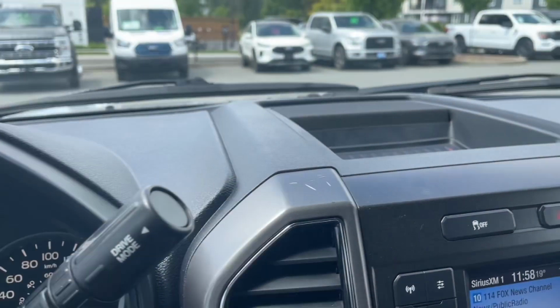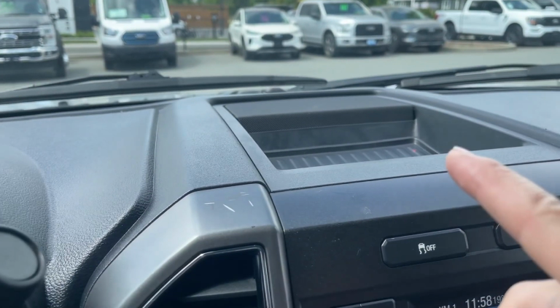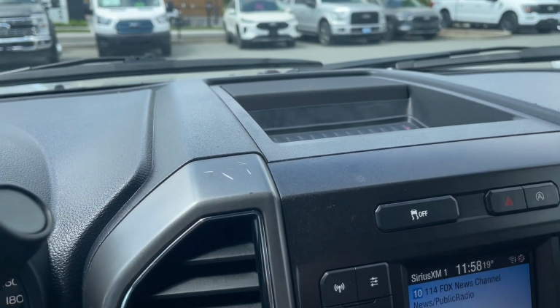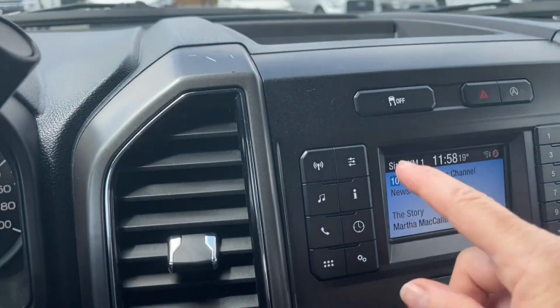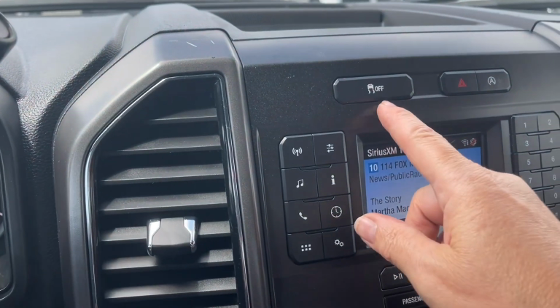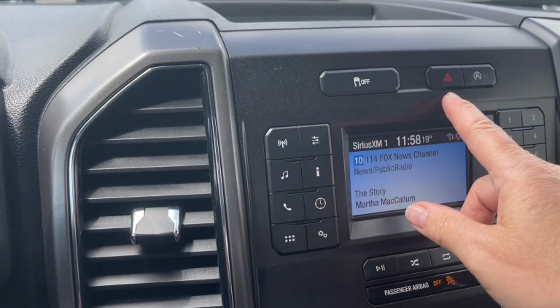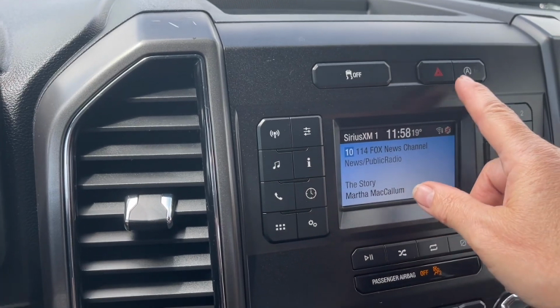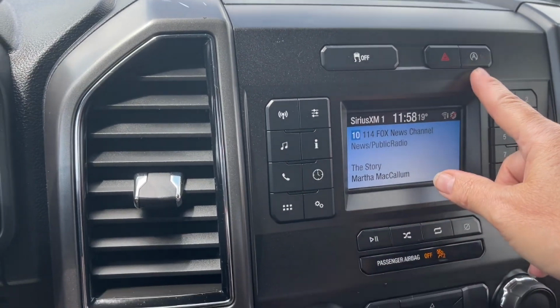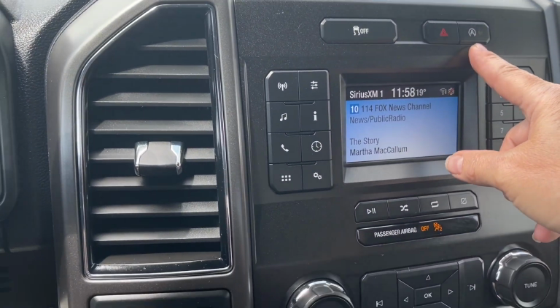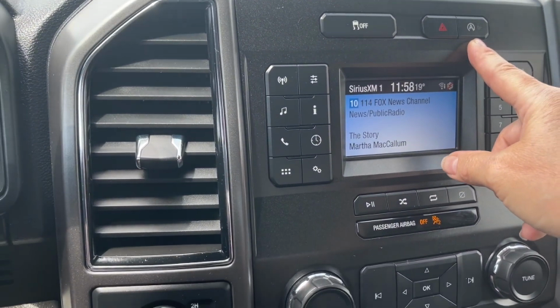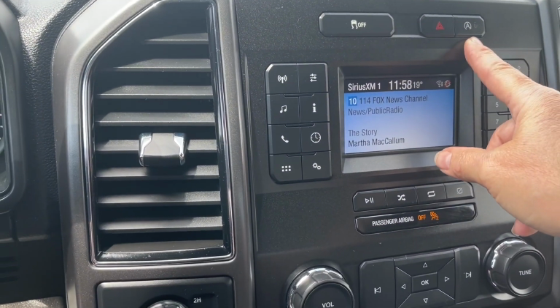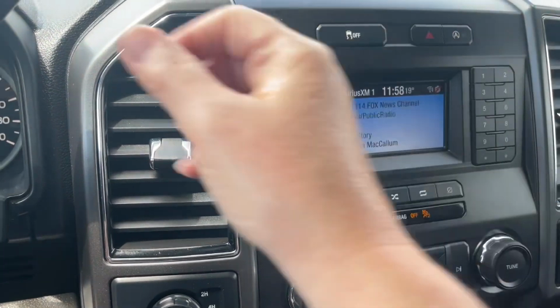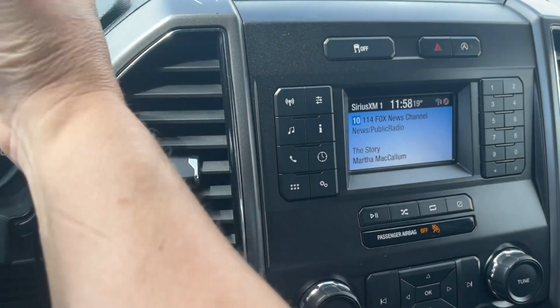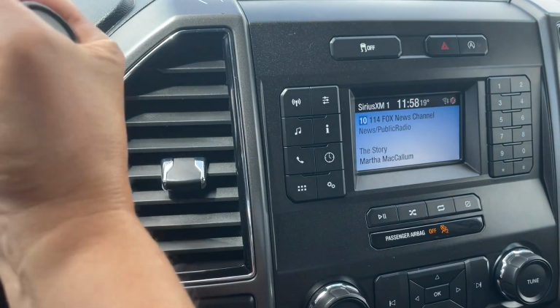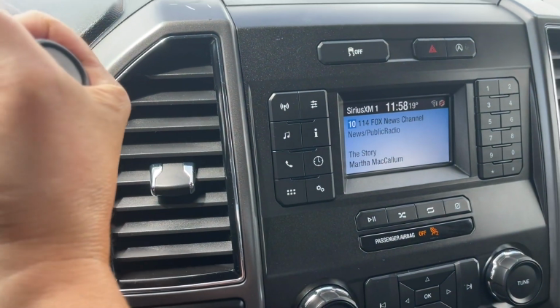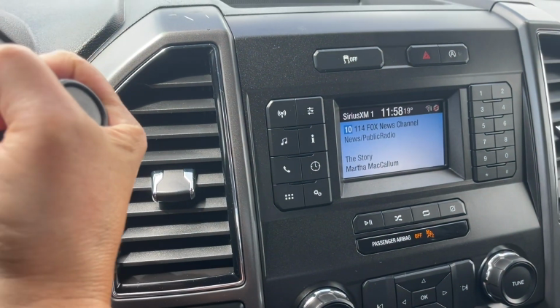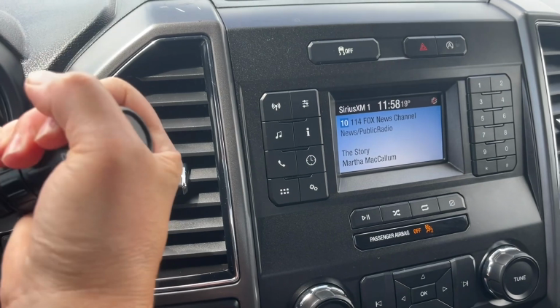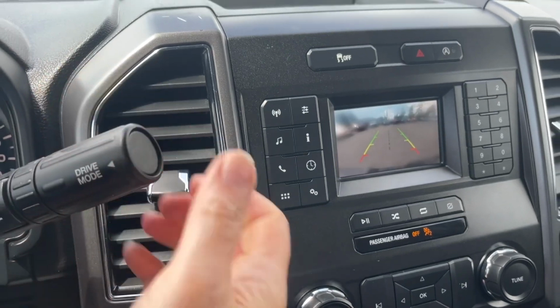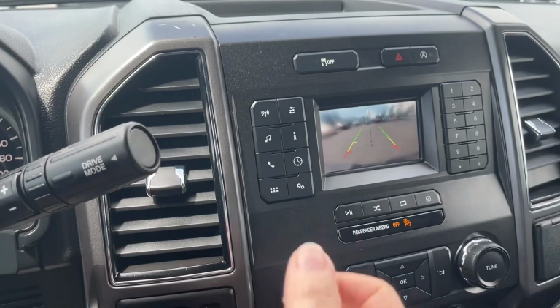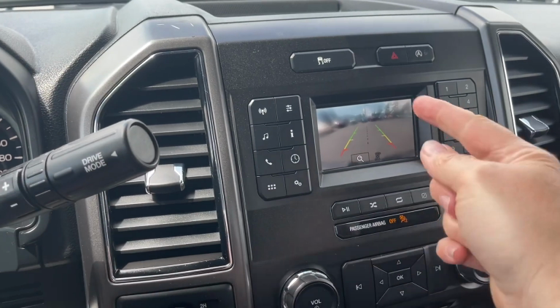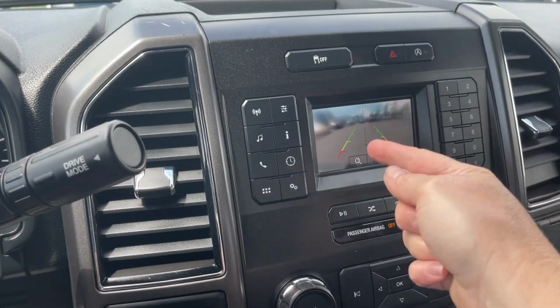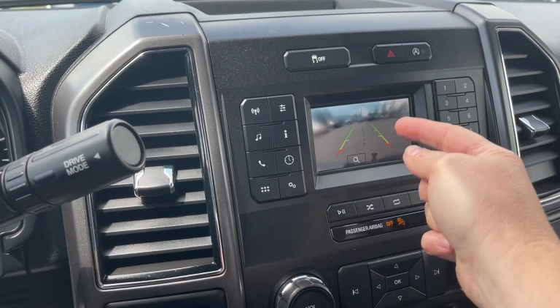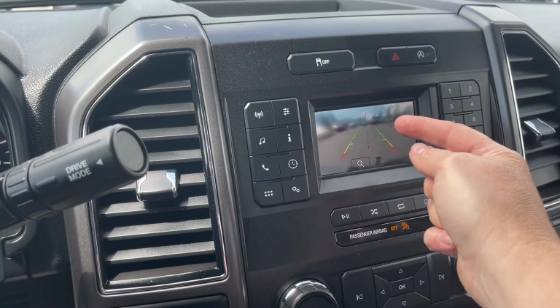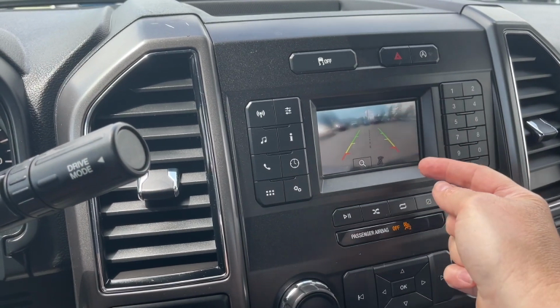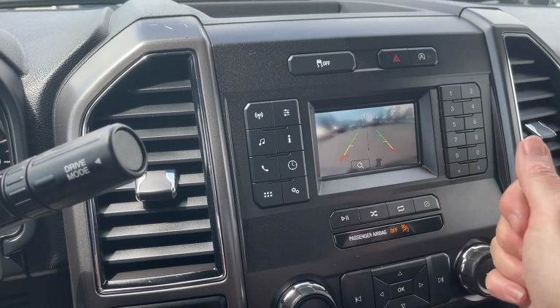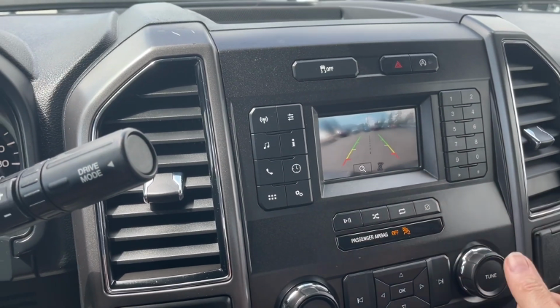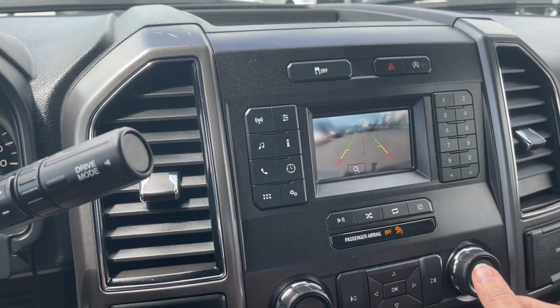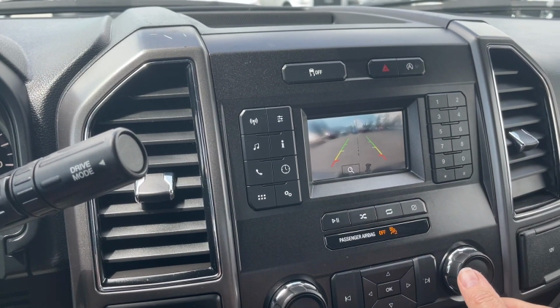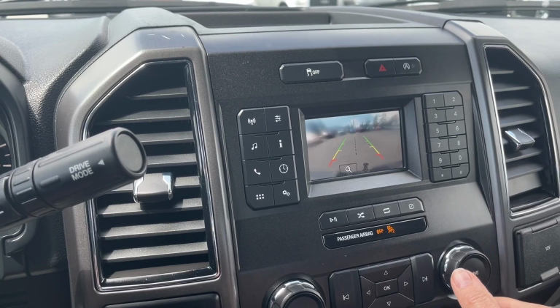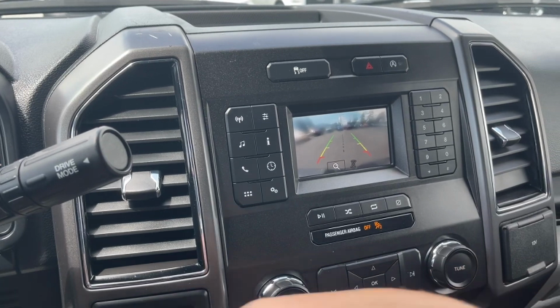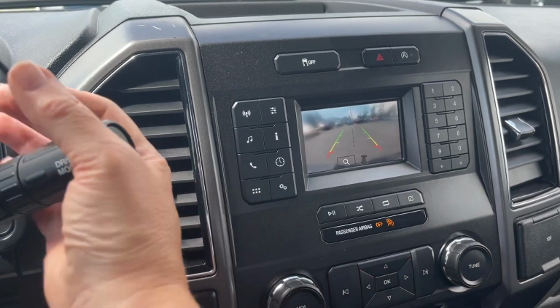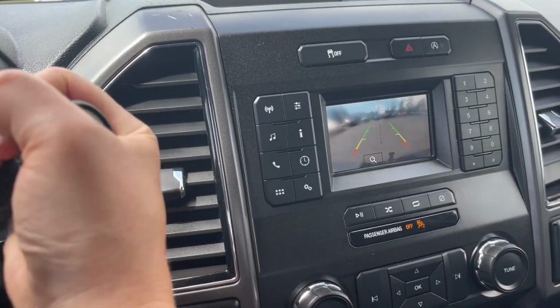Up top there's a little cubby. You have your traction control, hazard lights, and auto stop-start for less idle time. When we put the vehicle in reverse we're gonna see our backup camera view. The center line and green, yellow, red indicators tell us how close we are to other objects or vehicles when going in reverse.